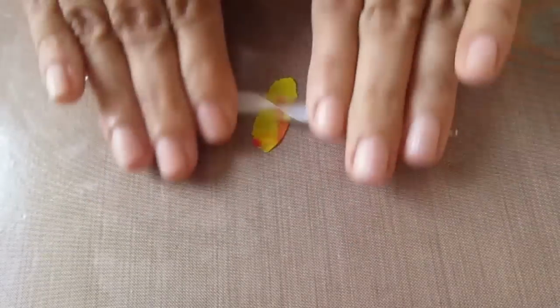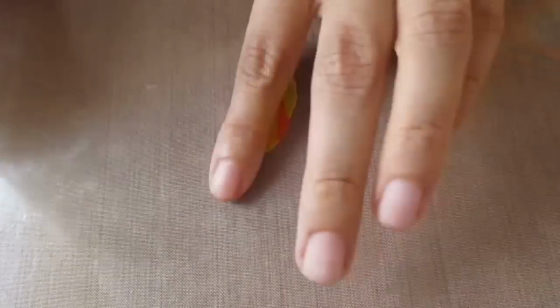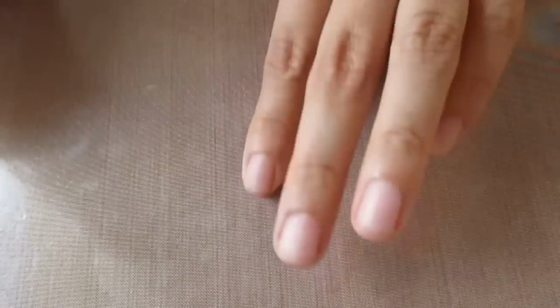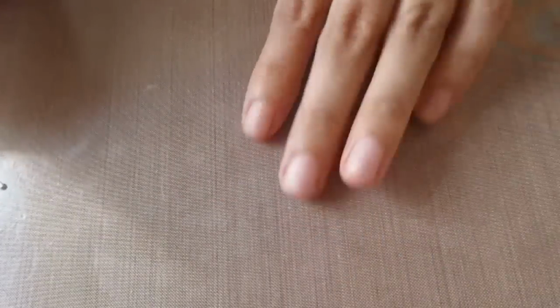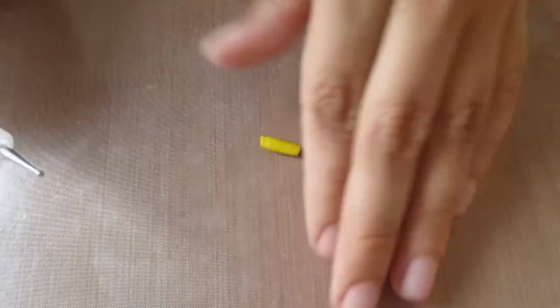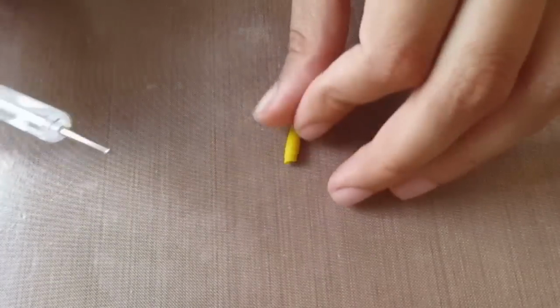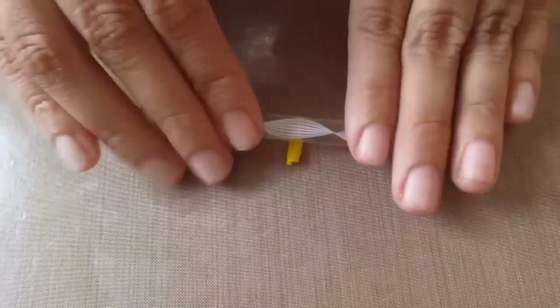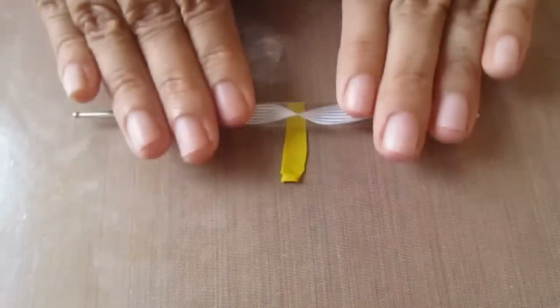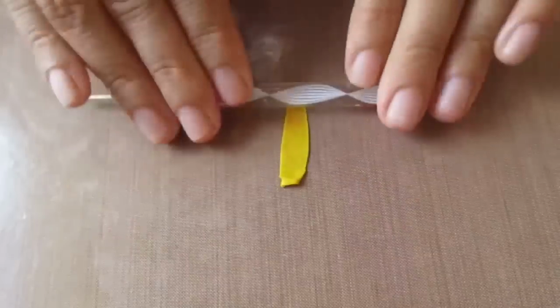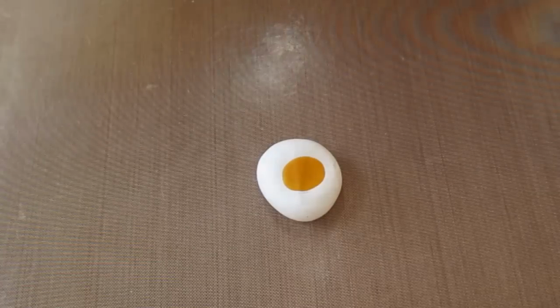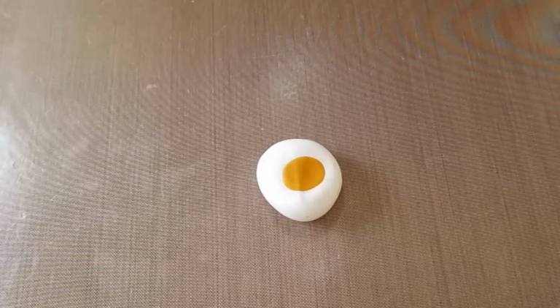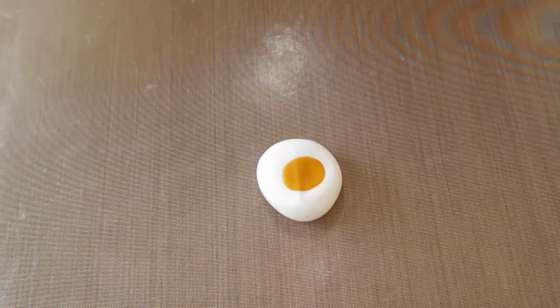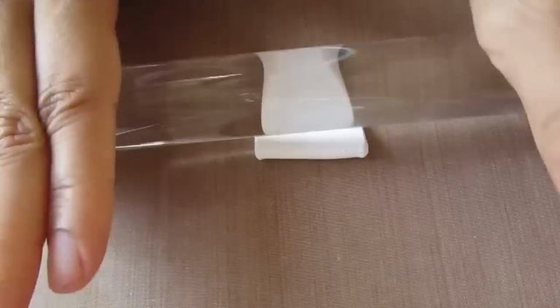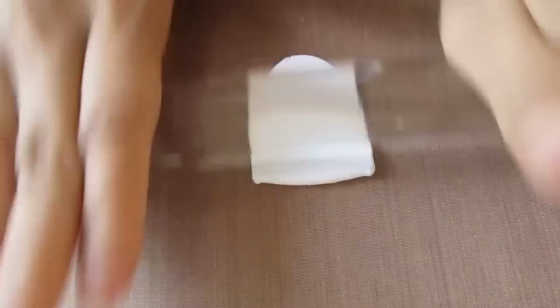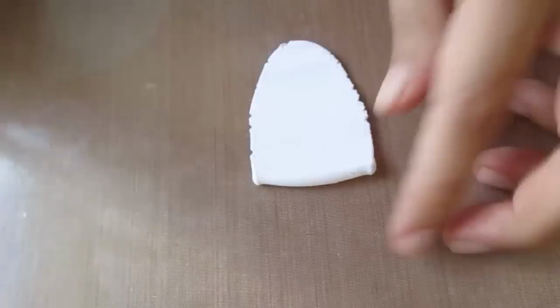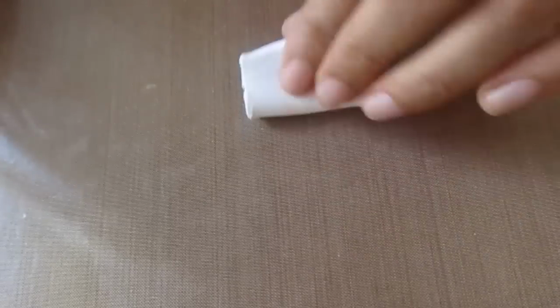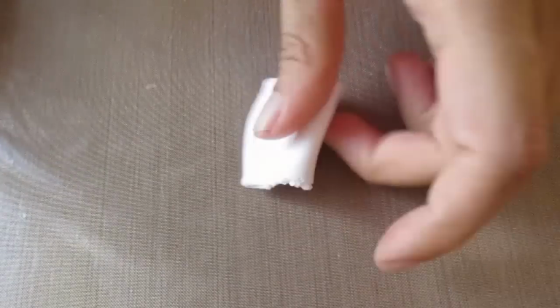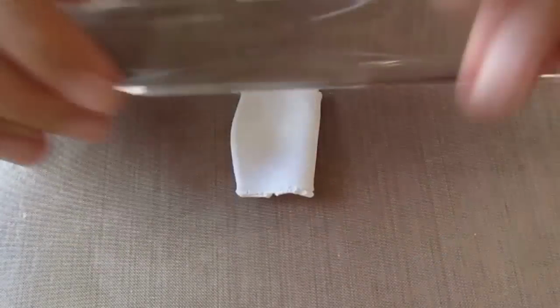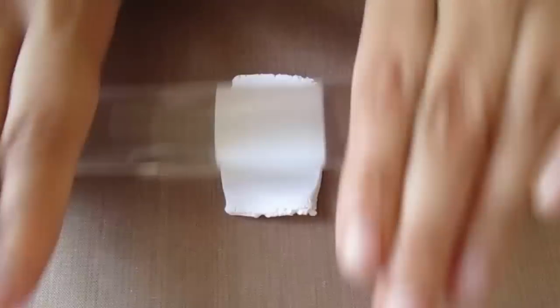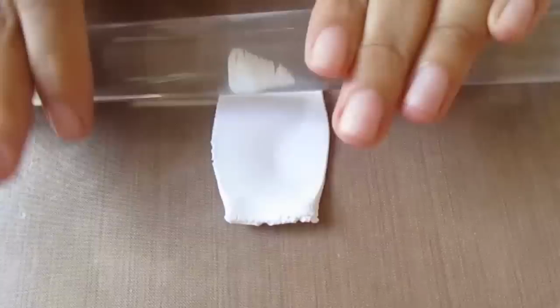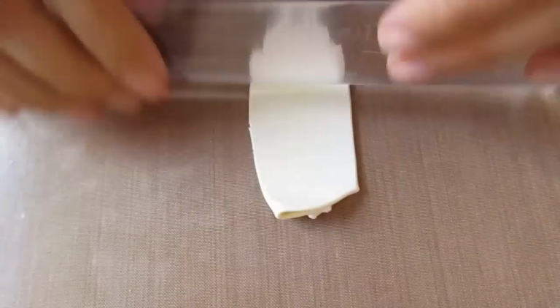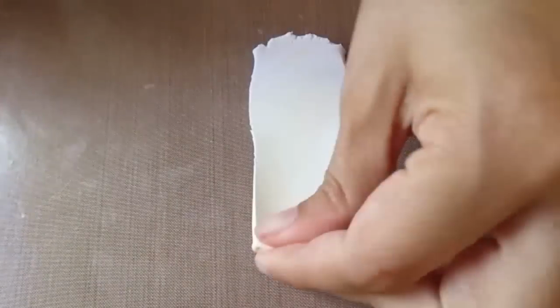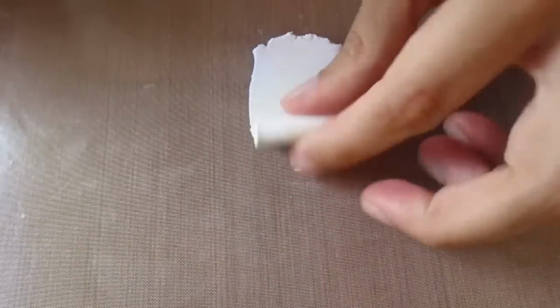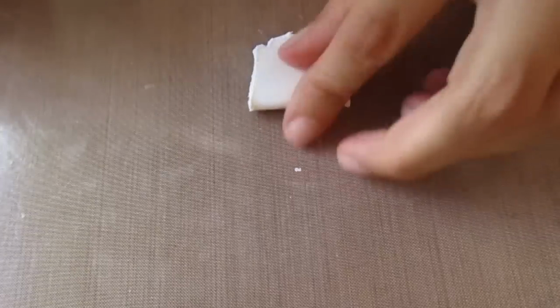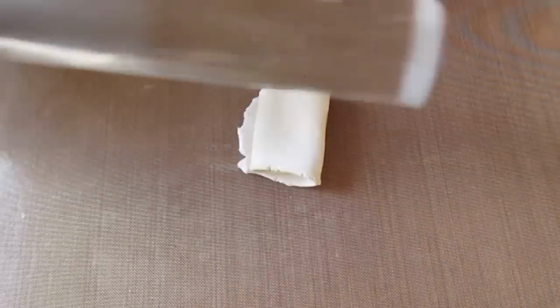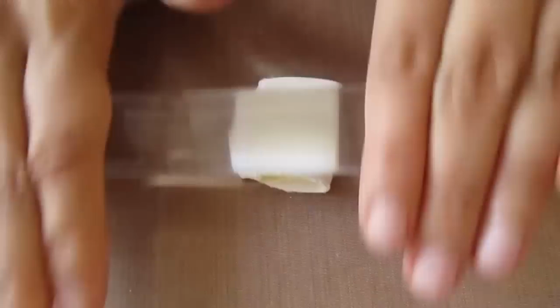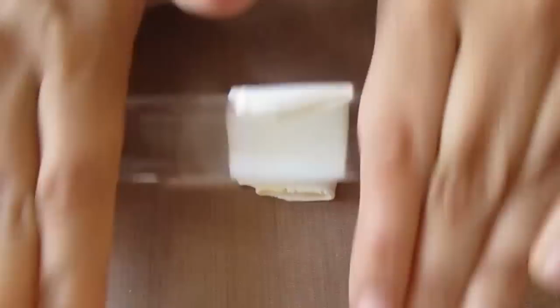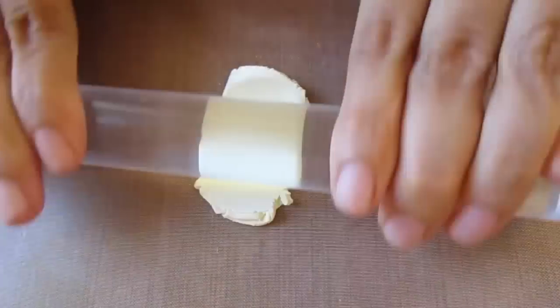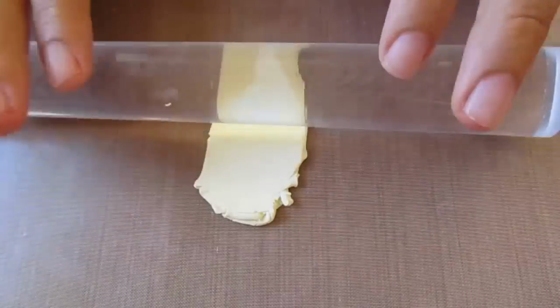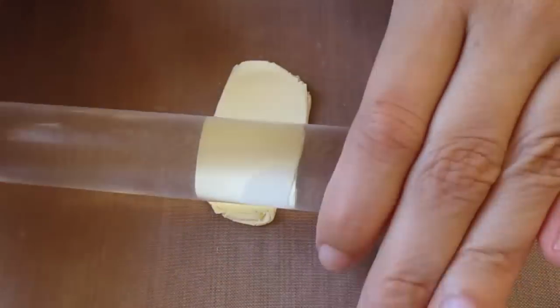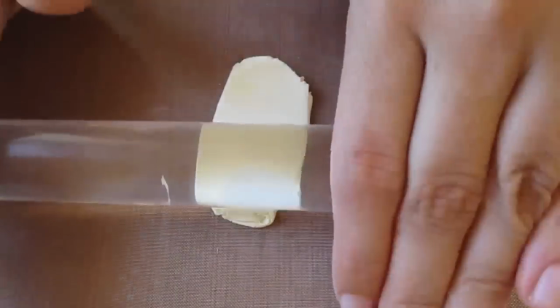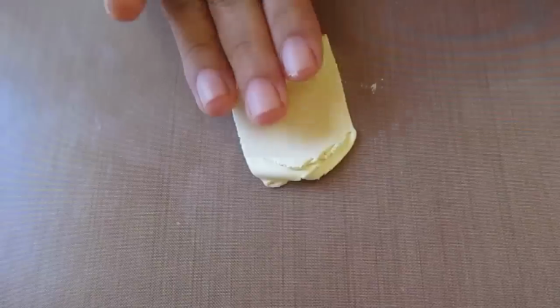What I do is completely mix the pink and the yellow first, and then mix this into the white. This just helps to blend the color more smoothly throughout the white. I'm using an acrylic roller to do this, which is the easiest way I've found to mix colors, especially when you're mixing large amounts.